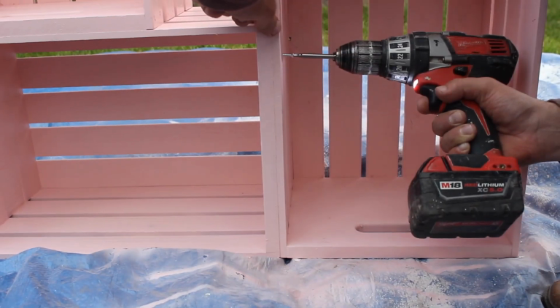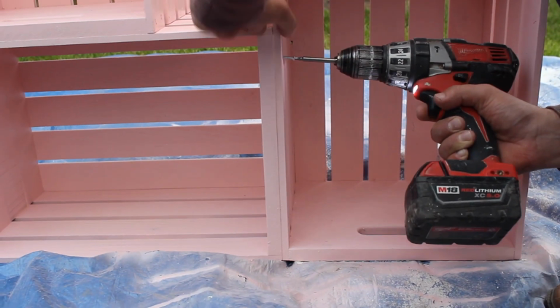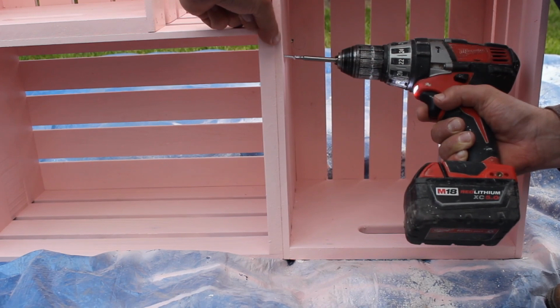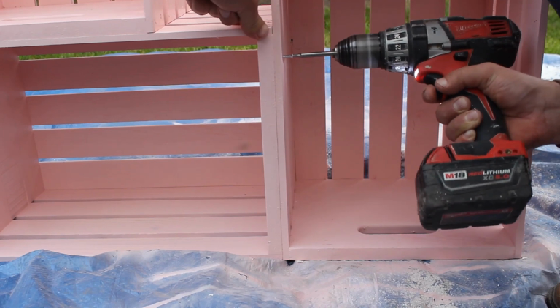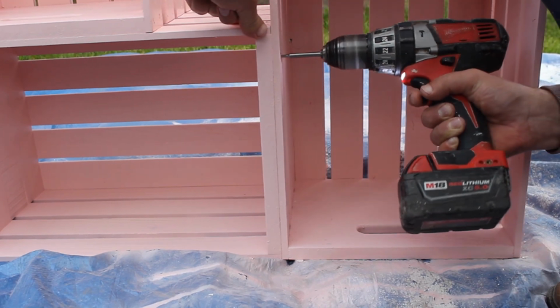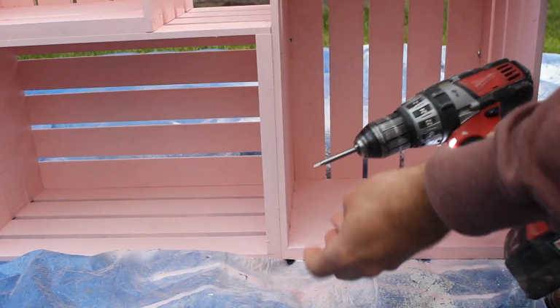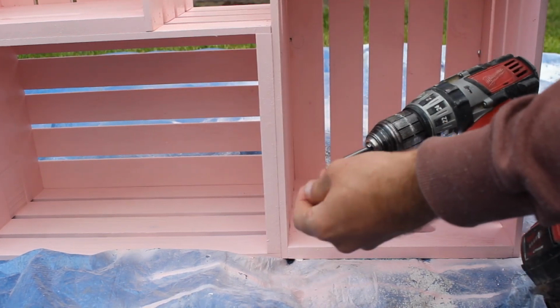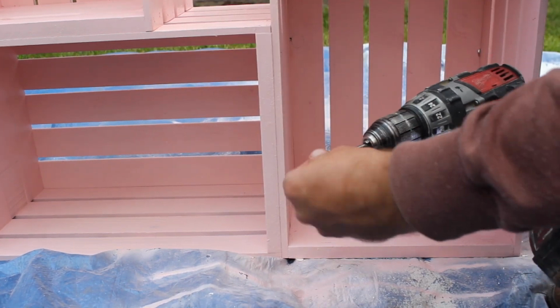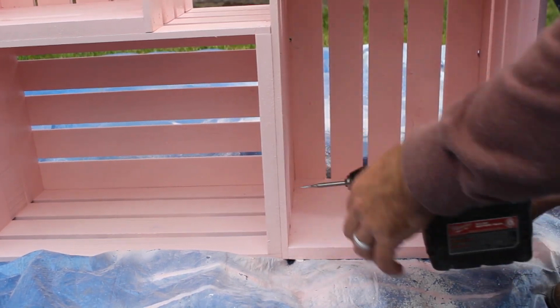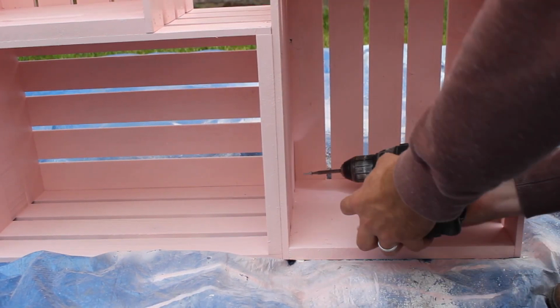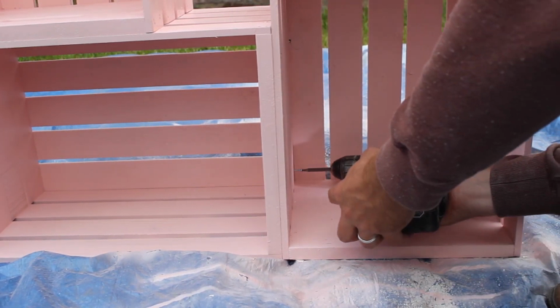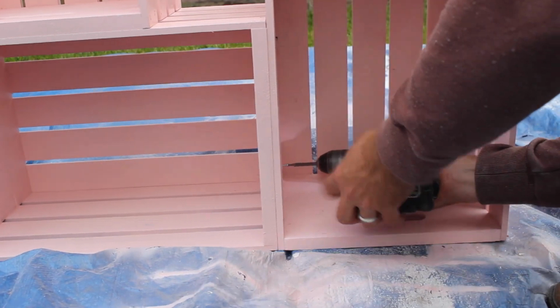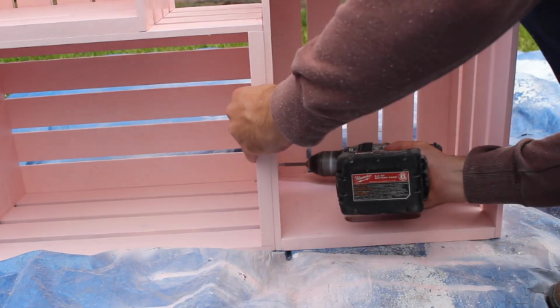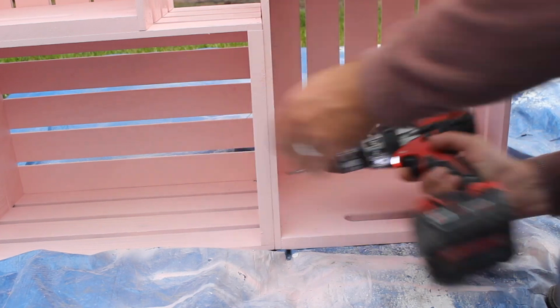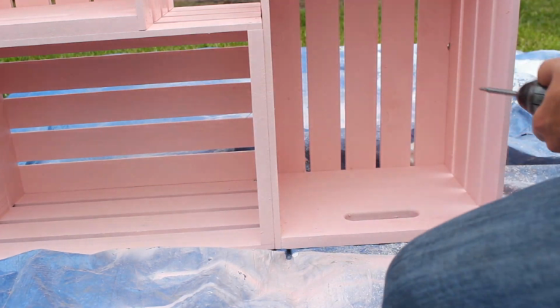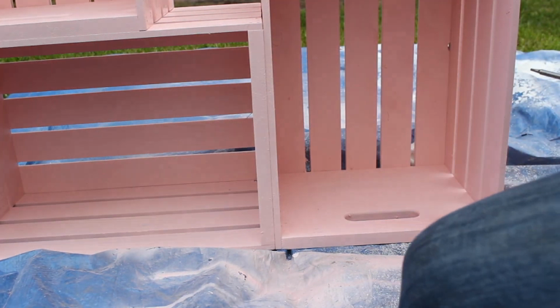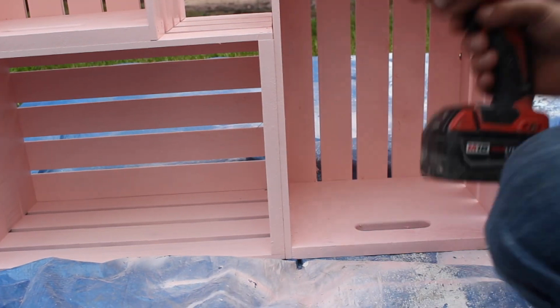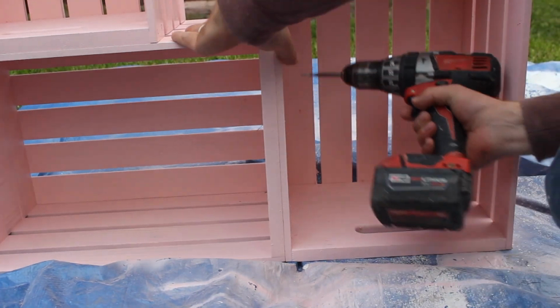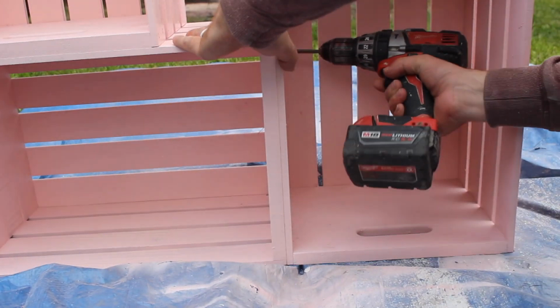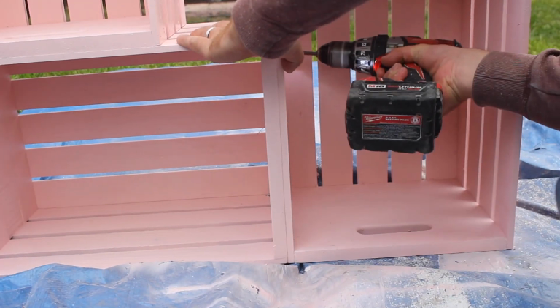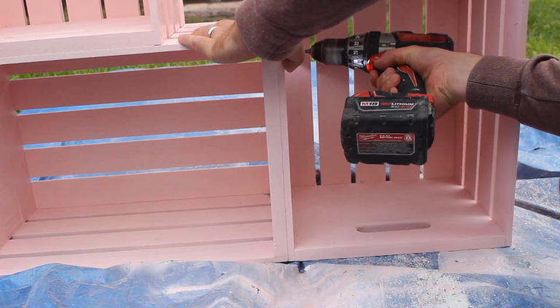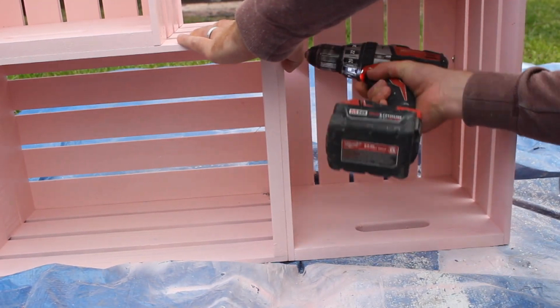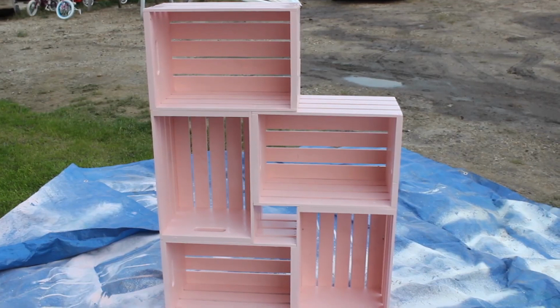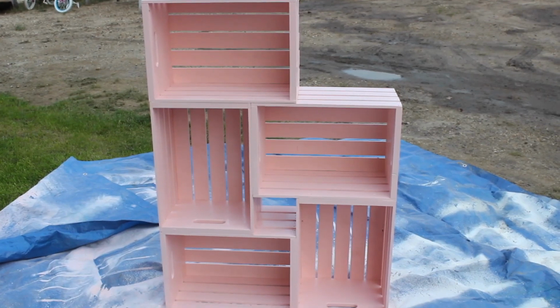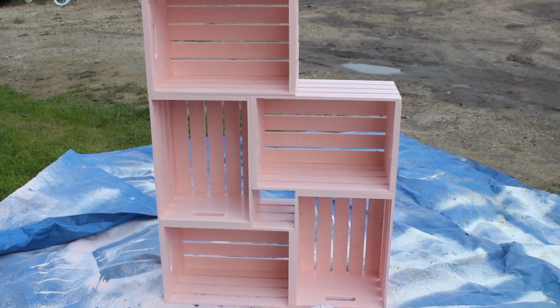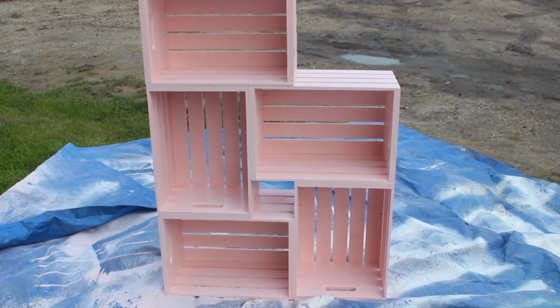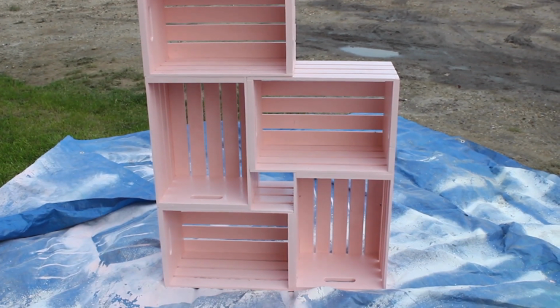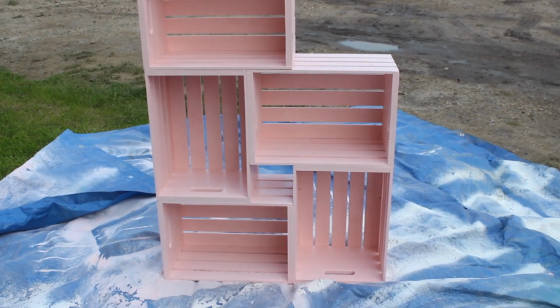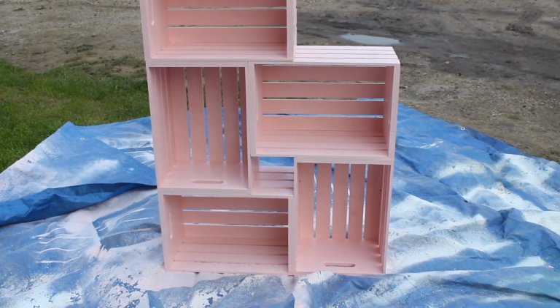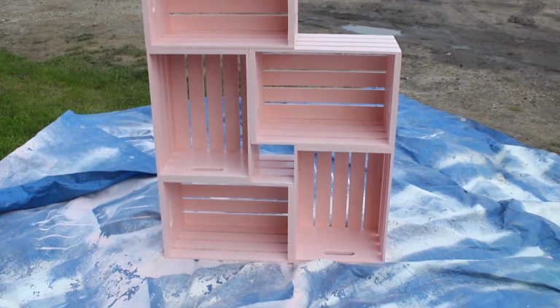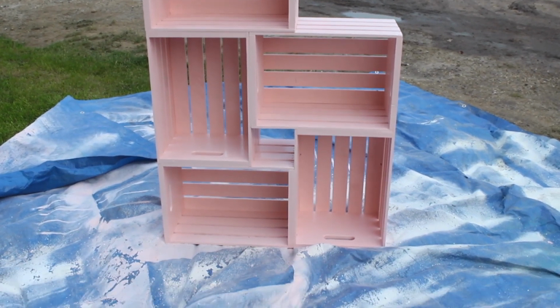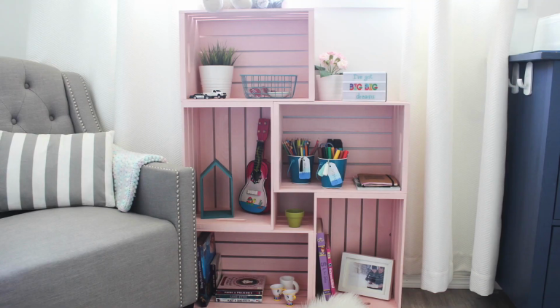When all of your crates are dry, grab some screws and use your drill to attach them together. You can attach them any way you like. I chose to use a fun pattern because I knew it was going to go in my daughter's room and organize some of their back-to-school supplies.